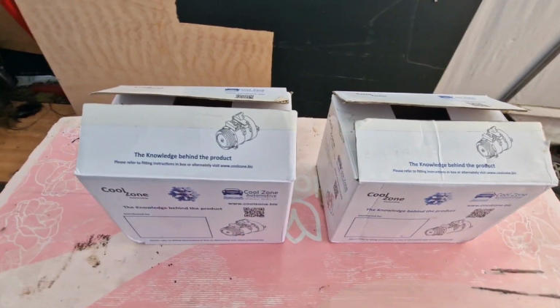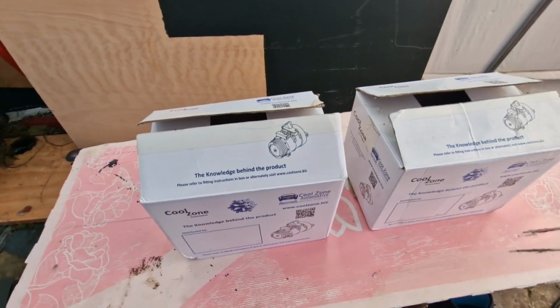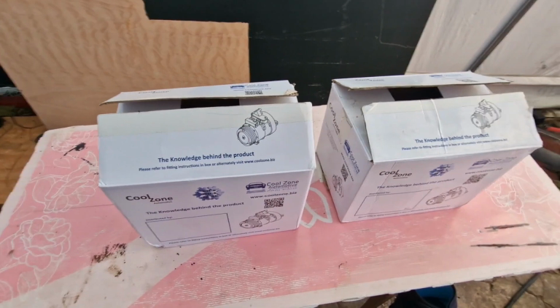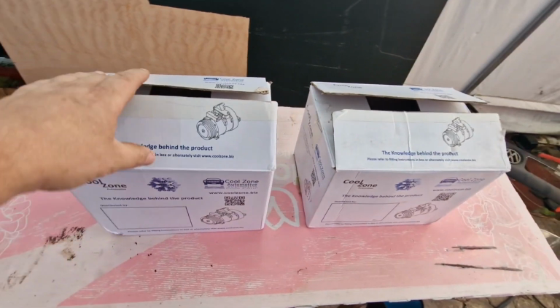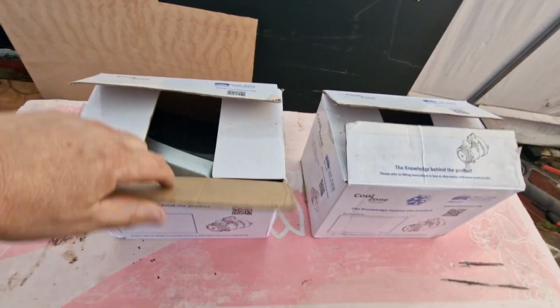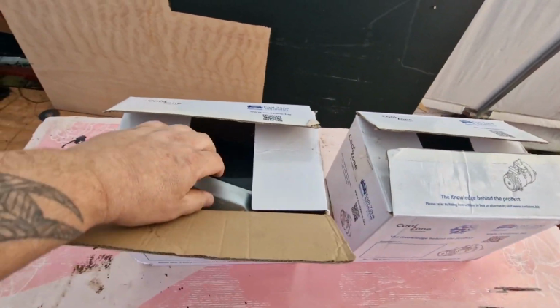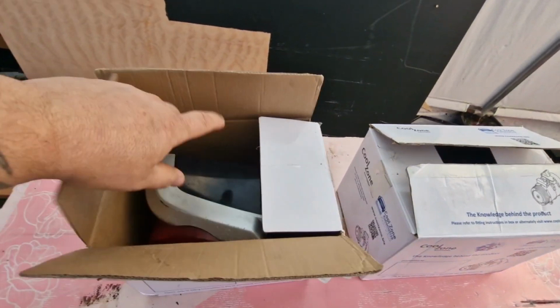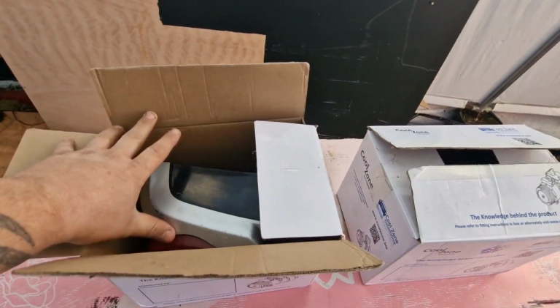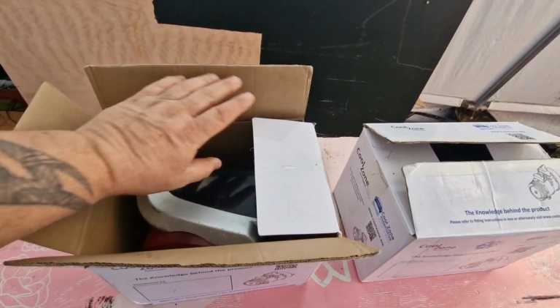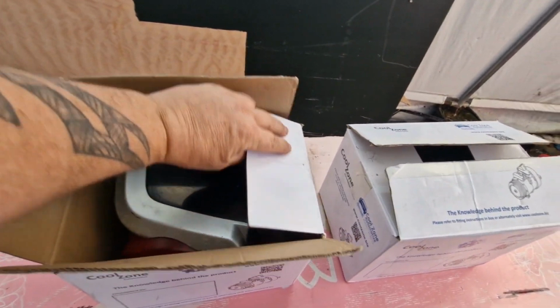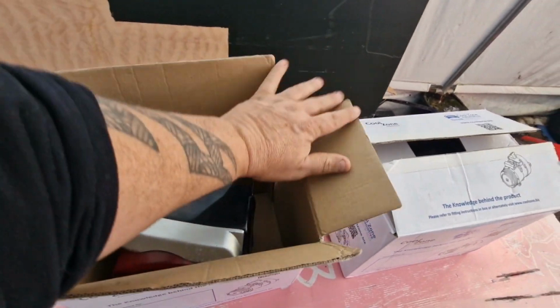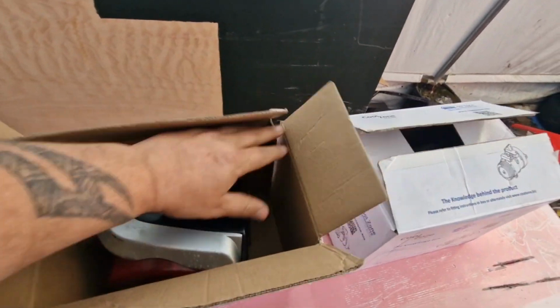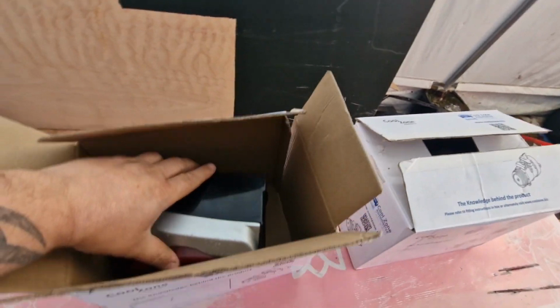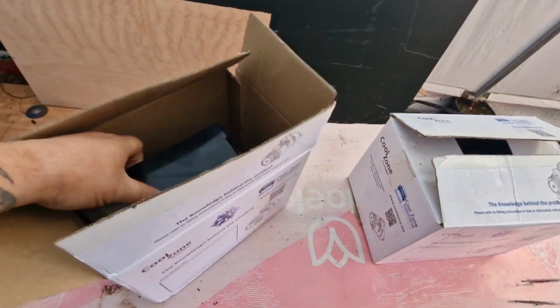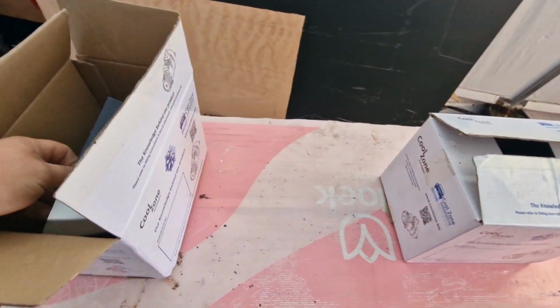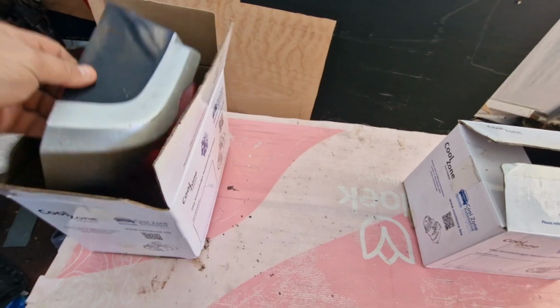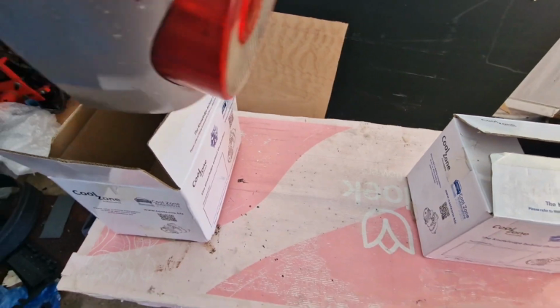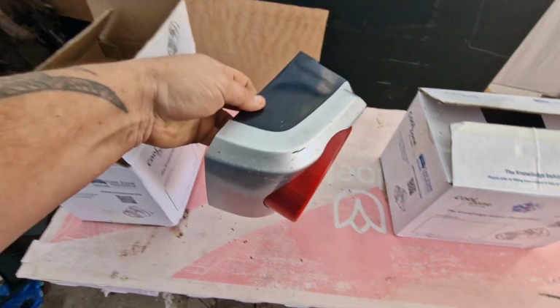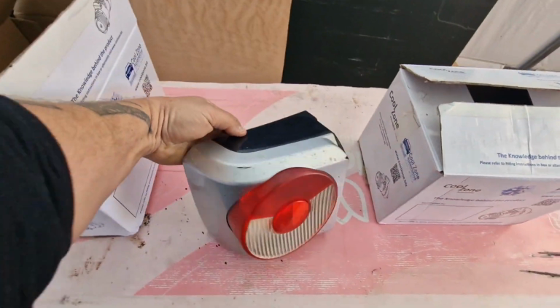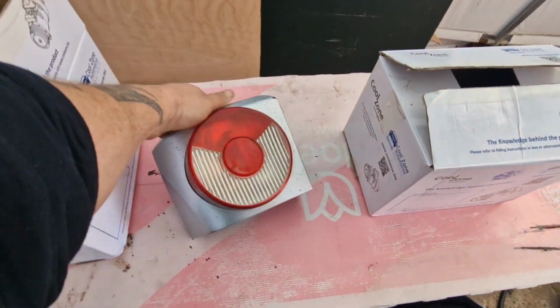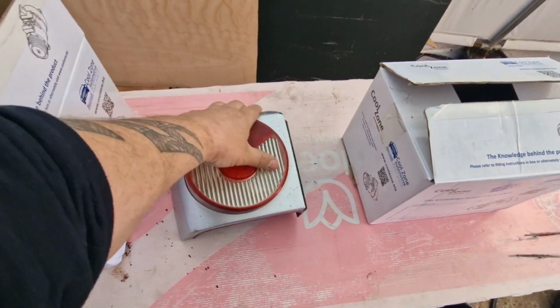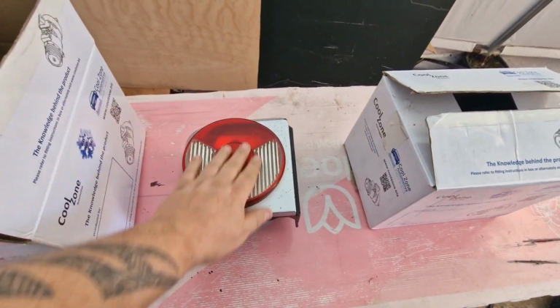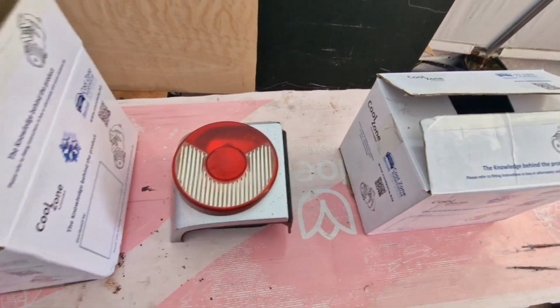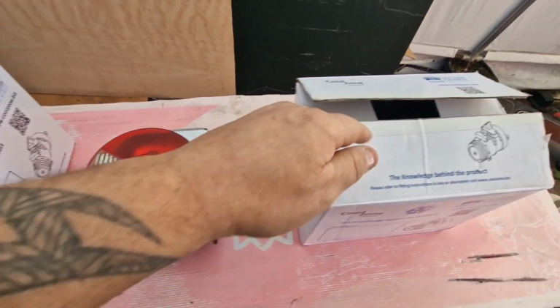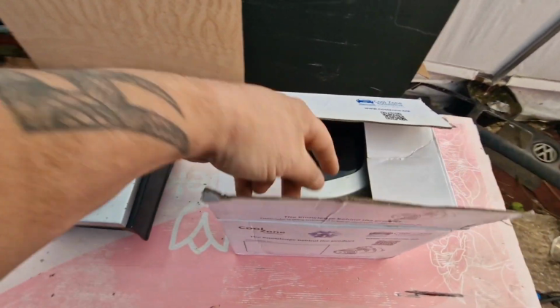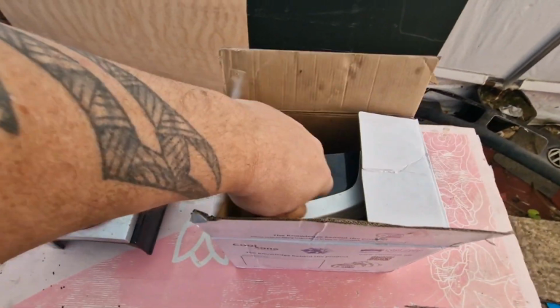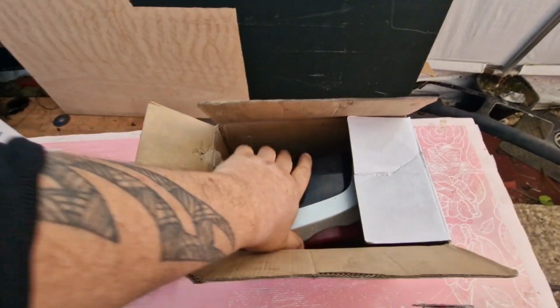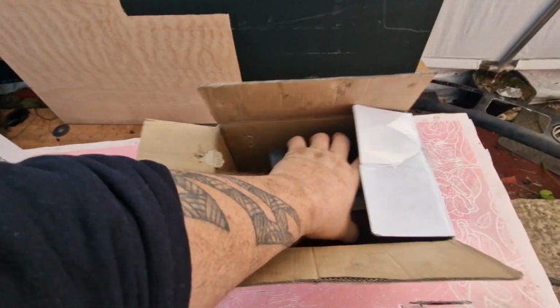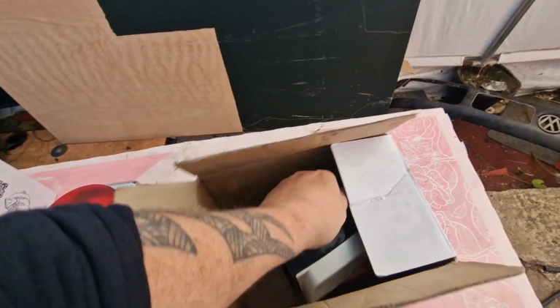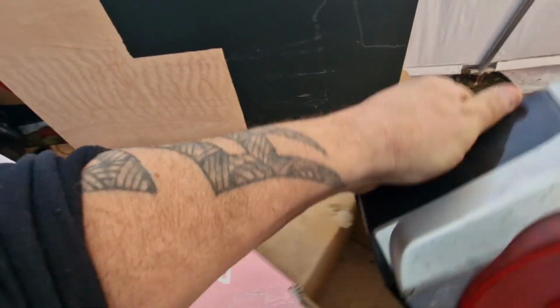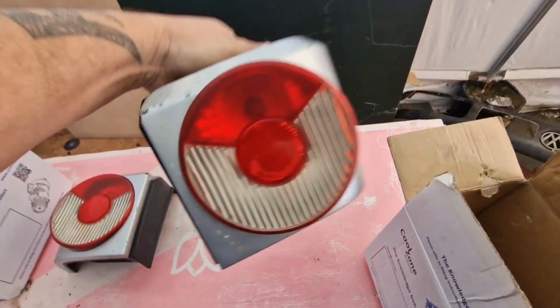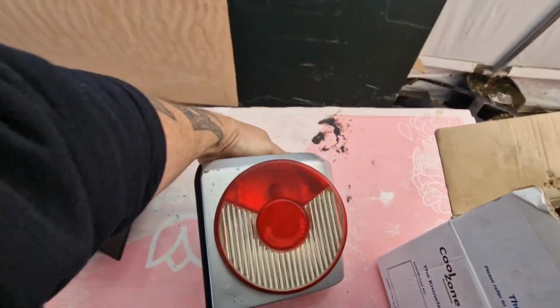They turned up in nice packaging. Check these out — saves me a lot of messing around, doesn't it. Look at these bad boys!